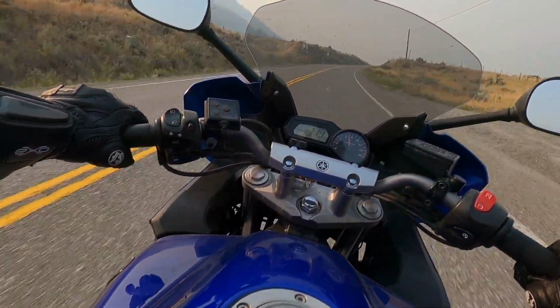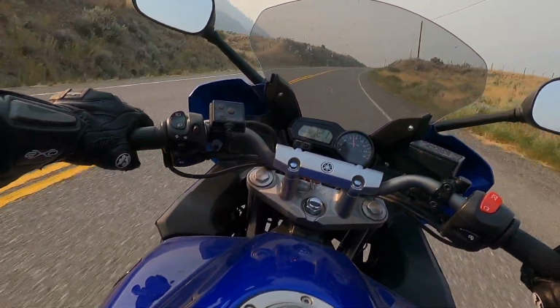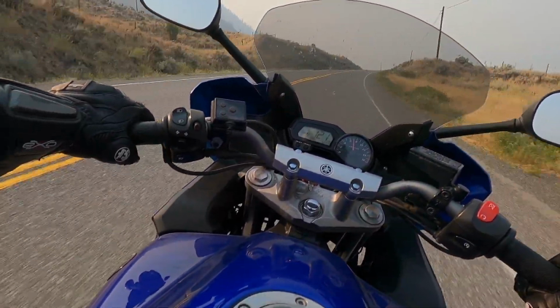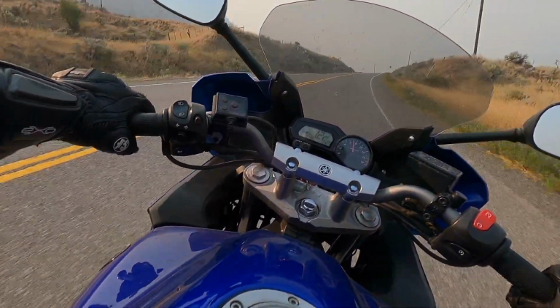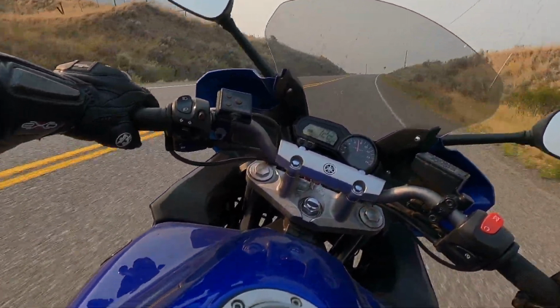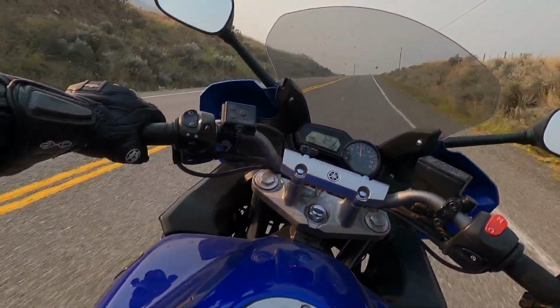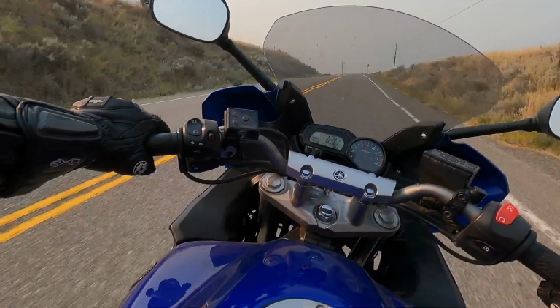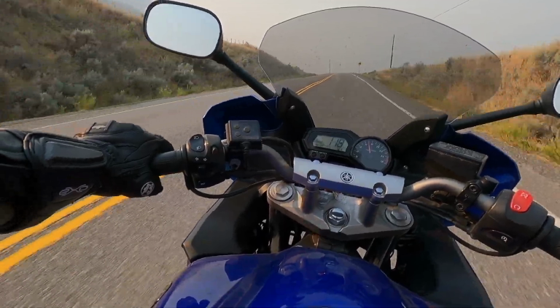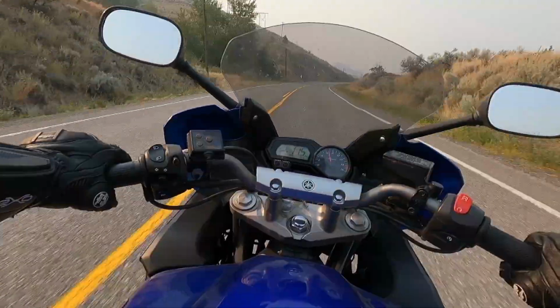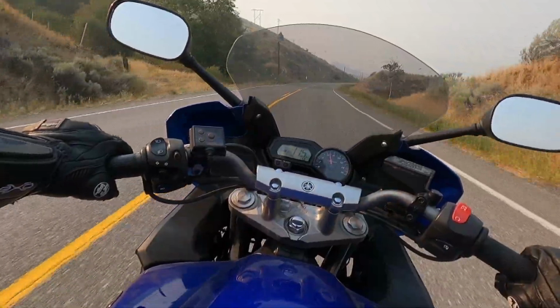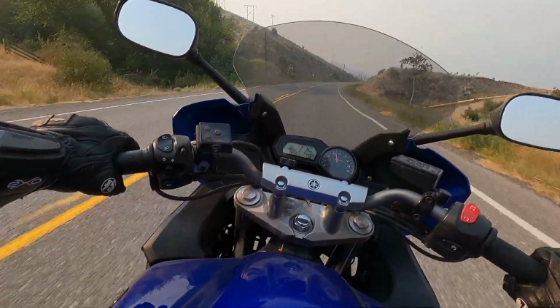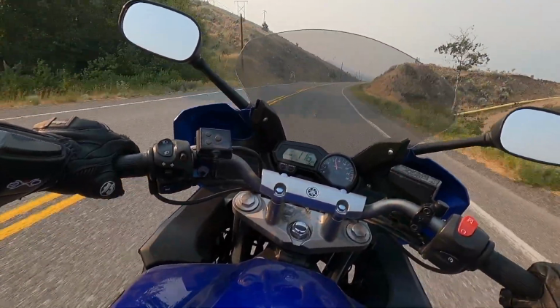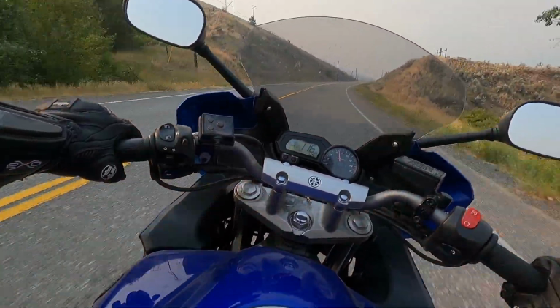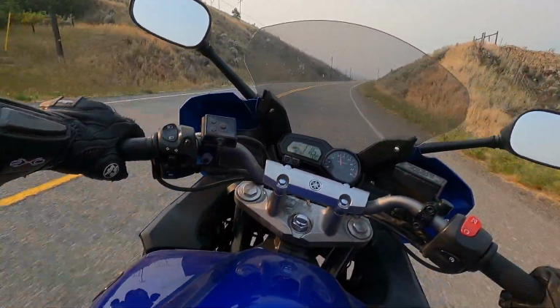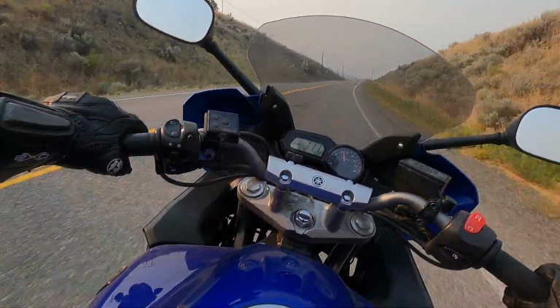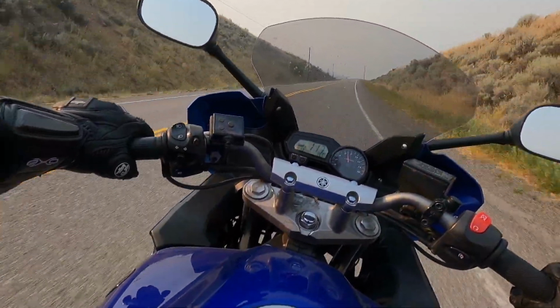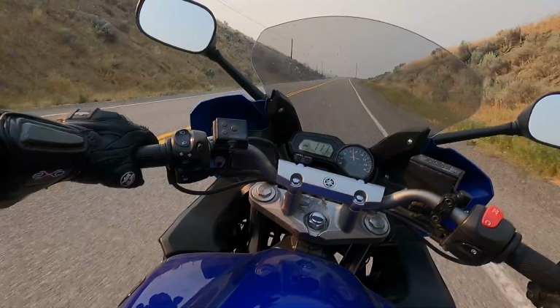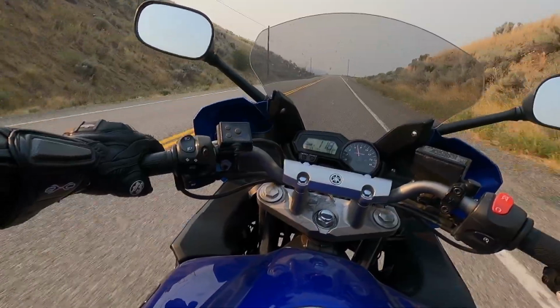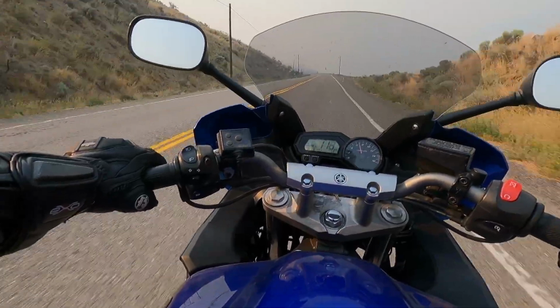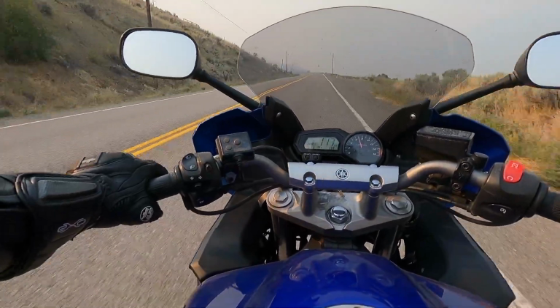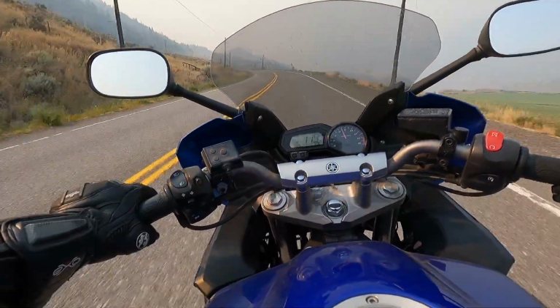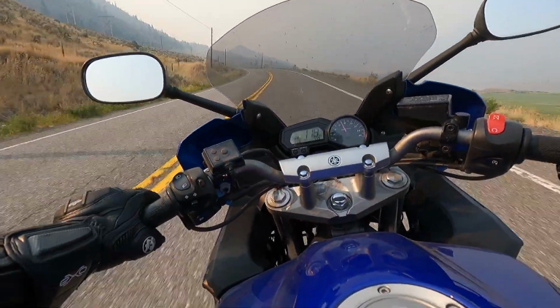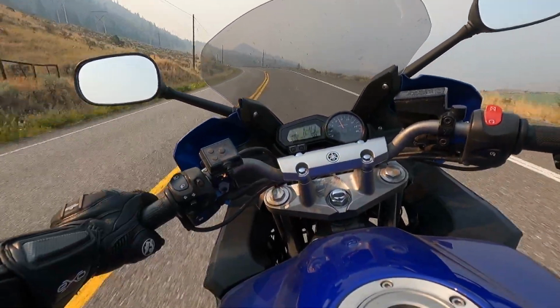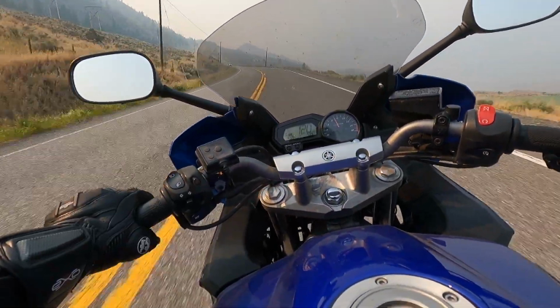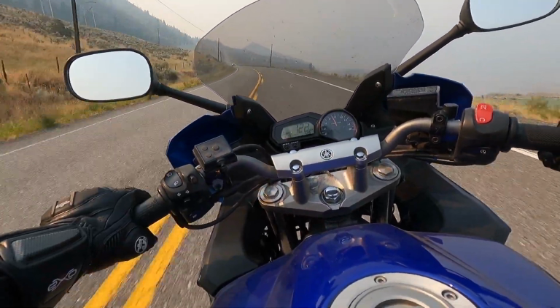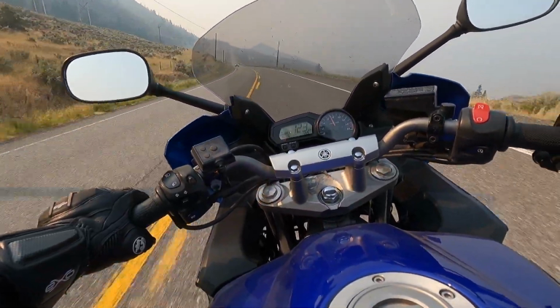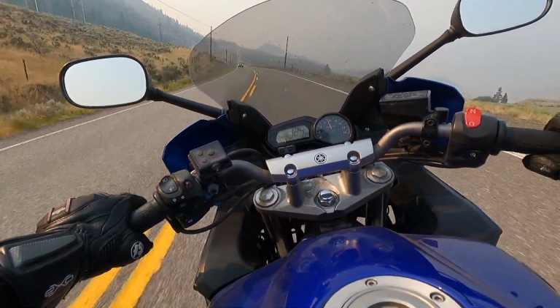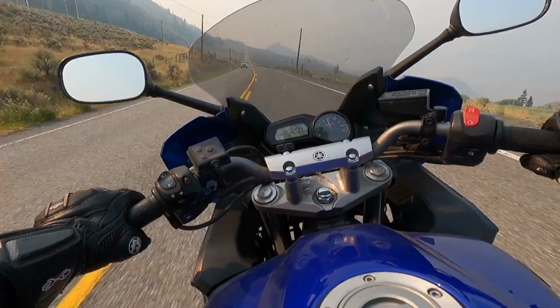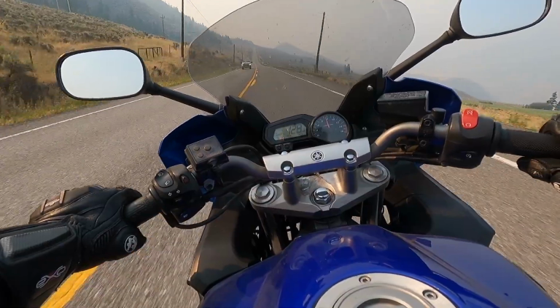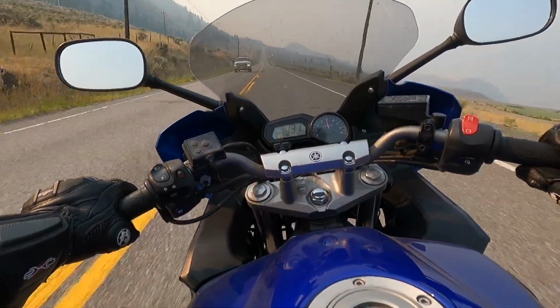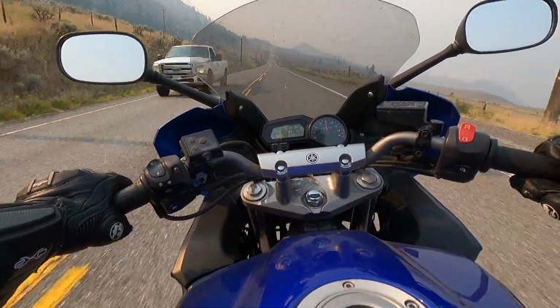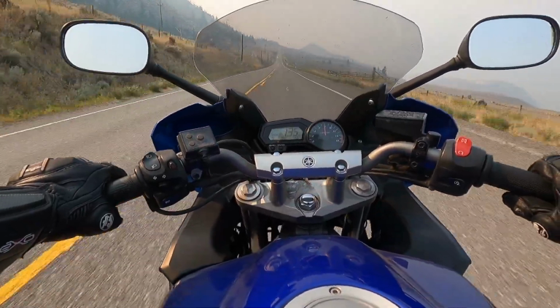Right off the bat, I know the GoPro angle is a little funky because I left the horizon leveling setting on. It's a little close up and personal, but it's kind of neat seeing the bike tilt in the frame with the horizon staying still. So let me know if you guys like it in a comment down below, or if I should go back to the wide angle regular style.